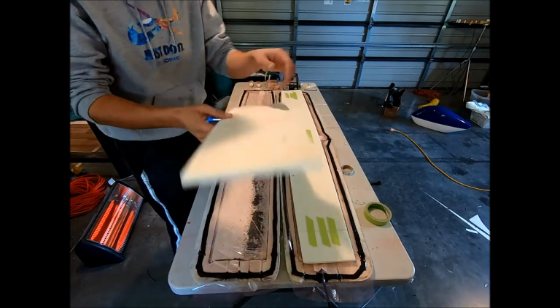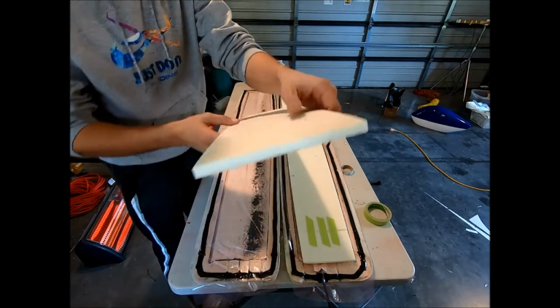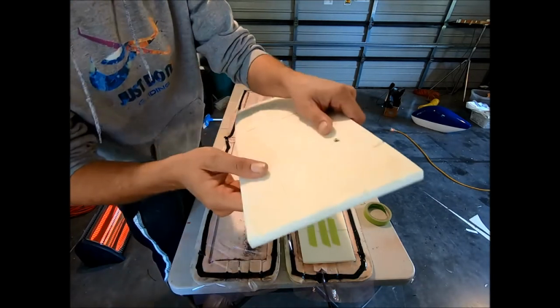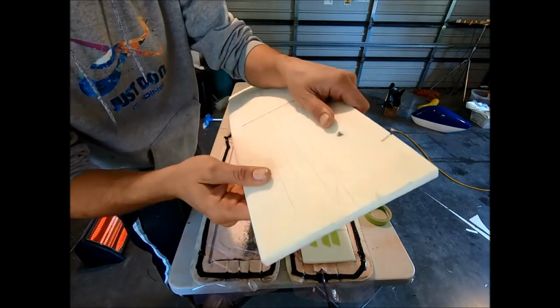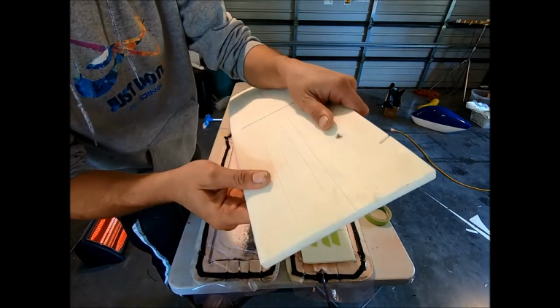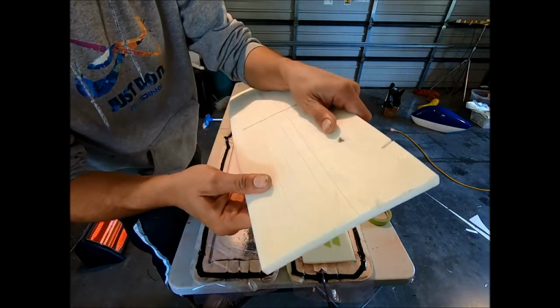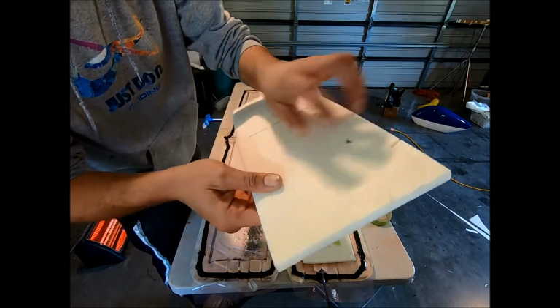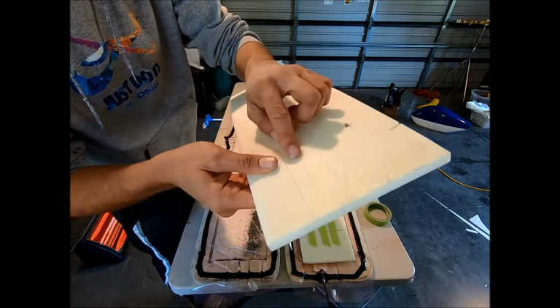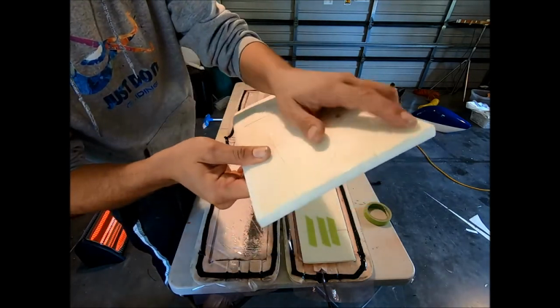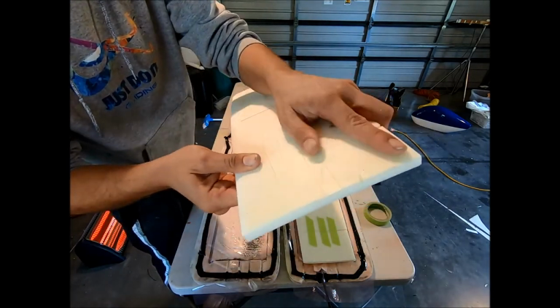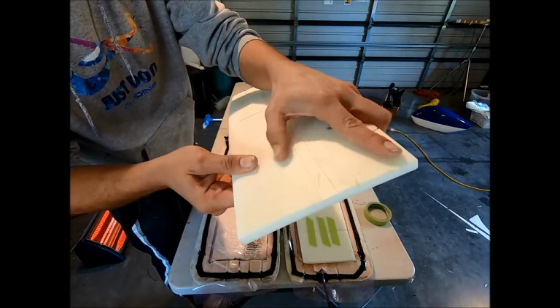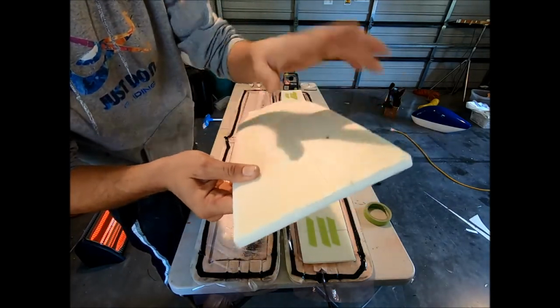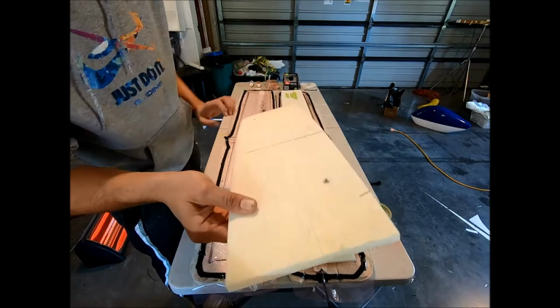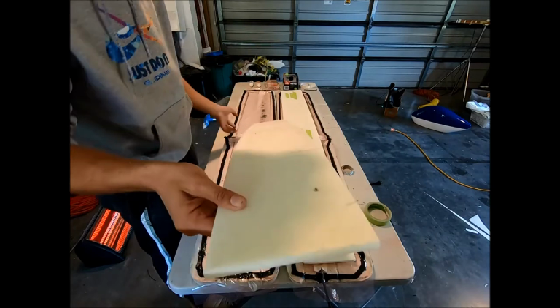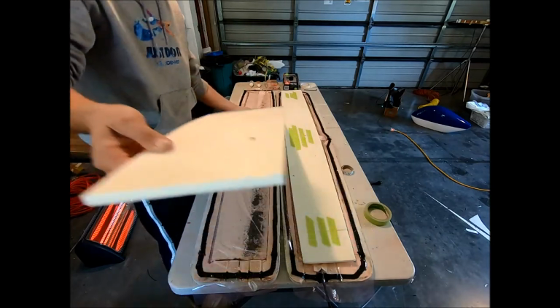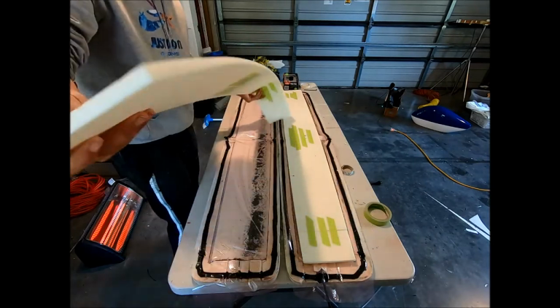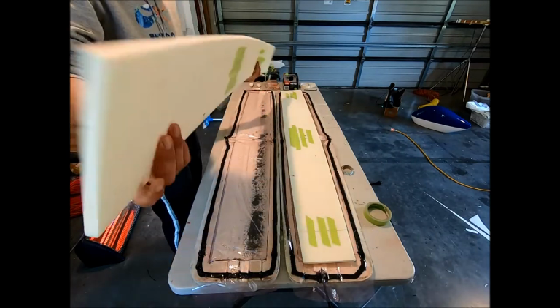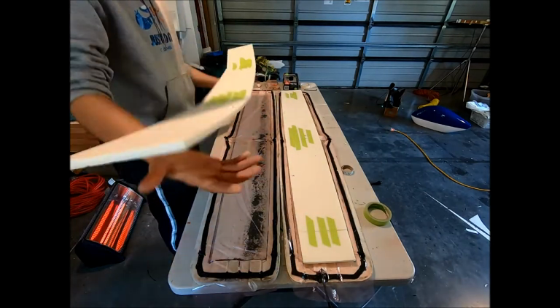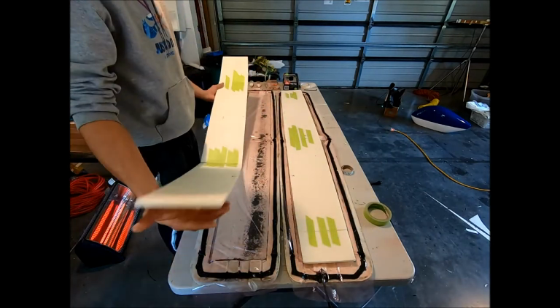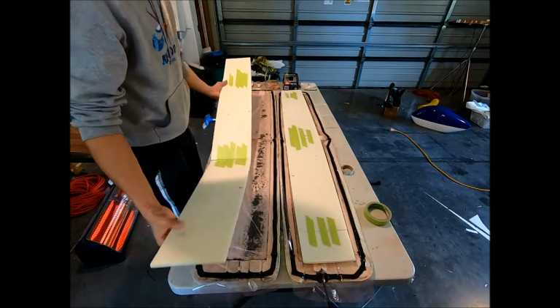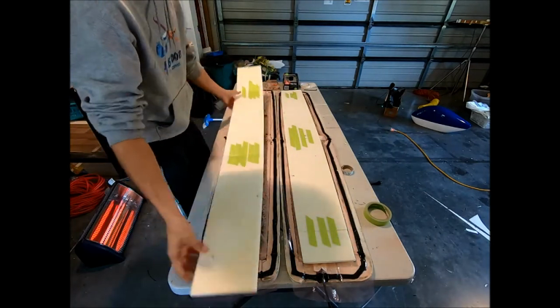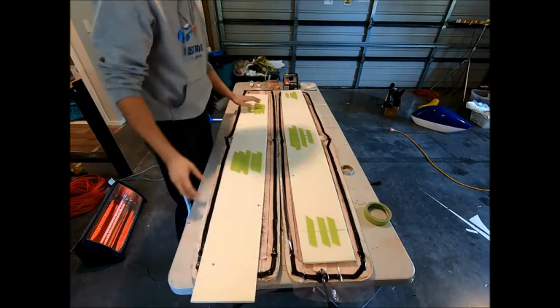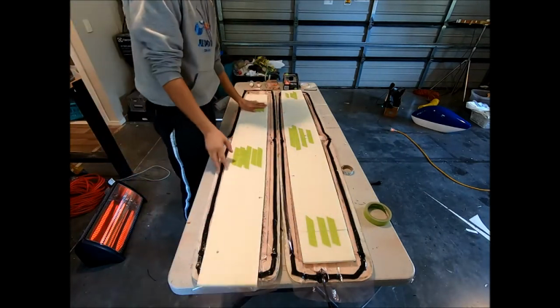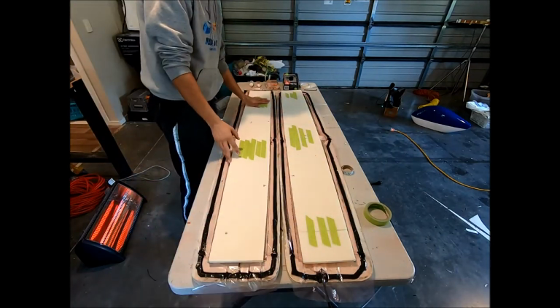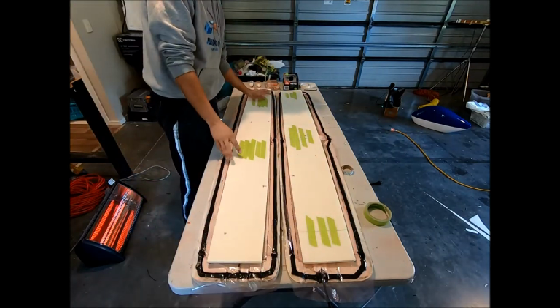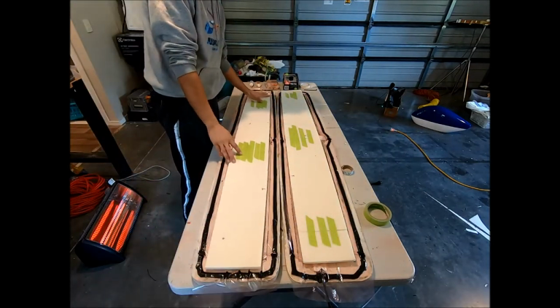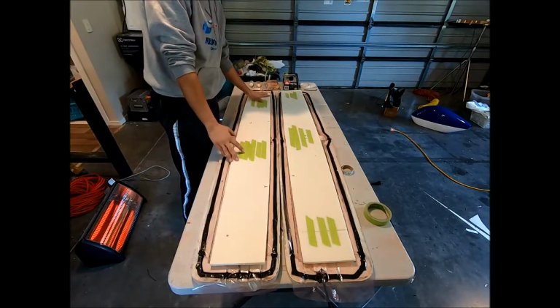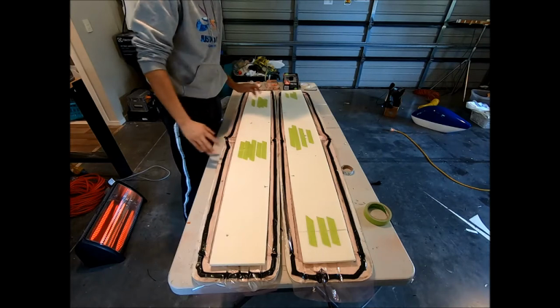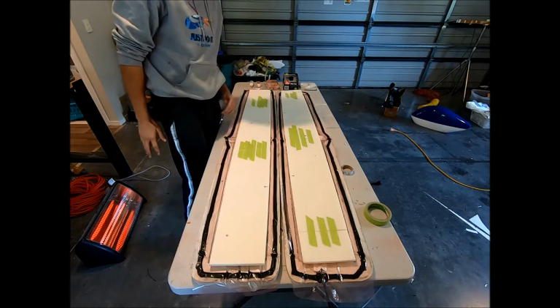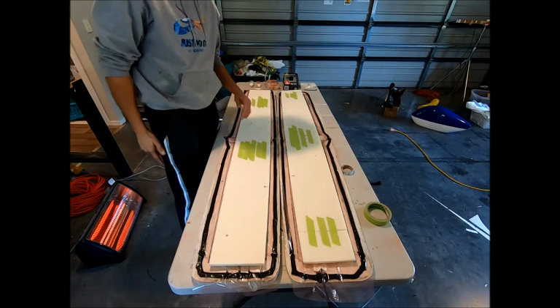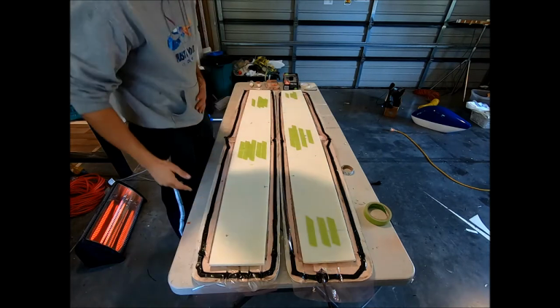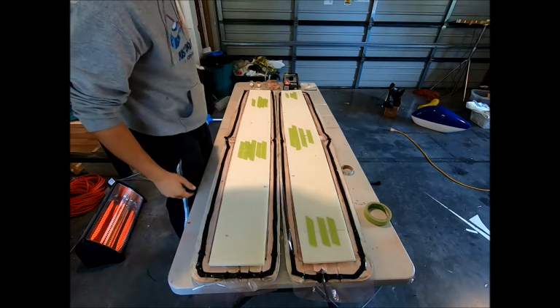I've done some other ones — as you can see there, we've done some little slices to help with the wing conforming to the shape. Helps it bend a bit easier.